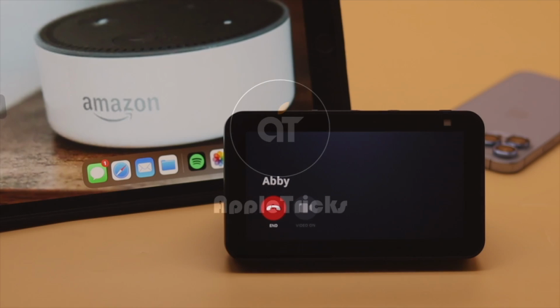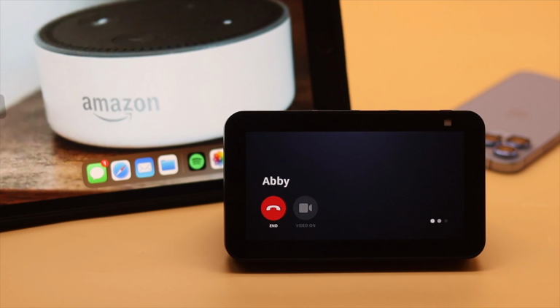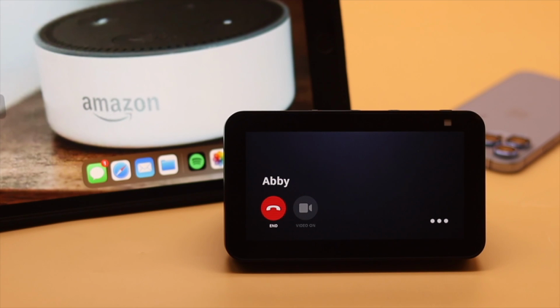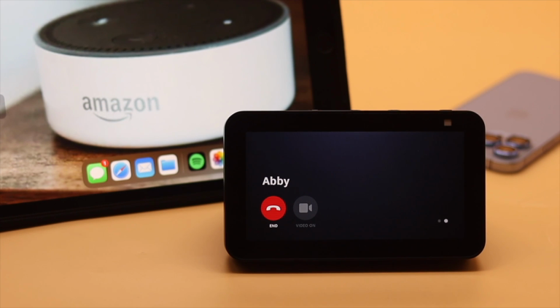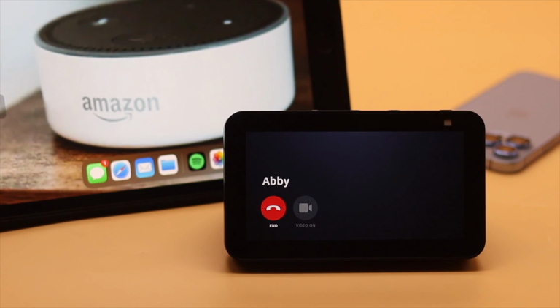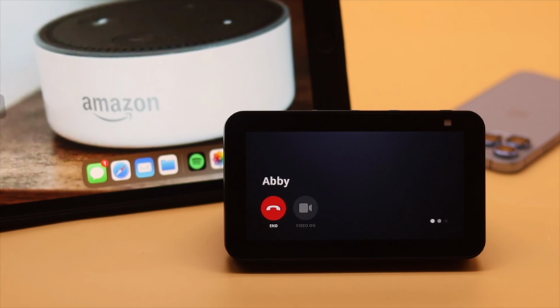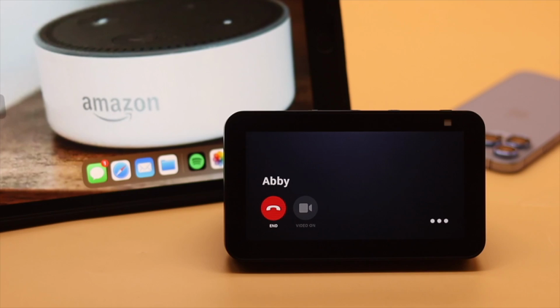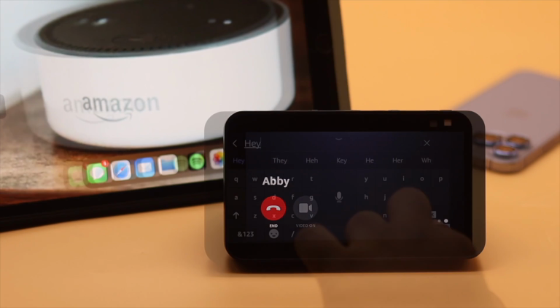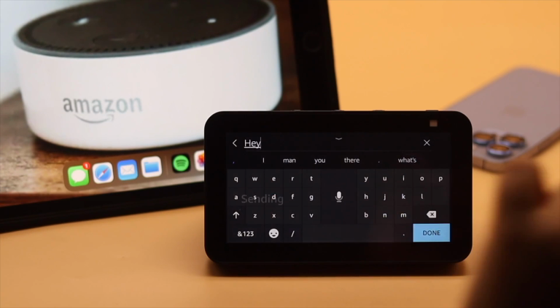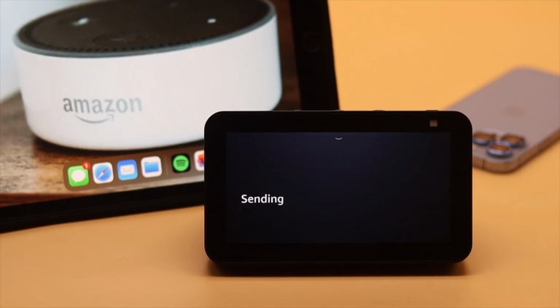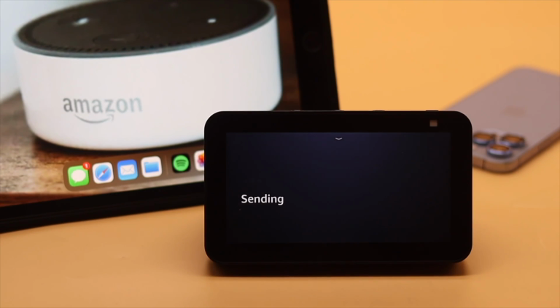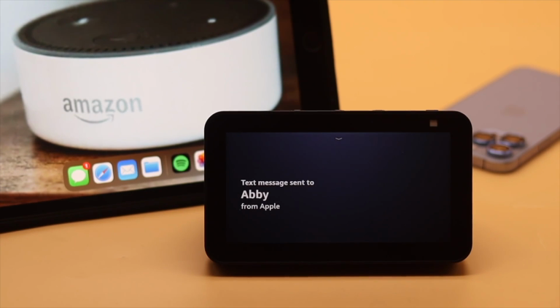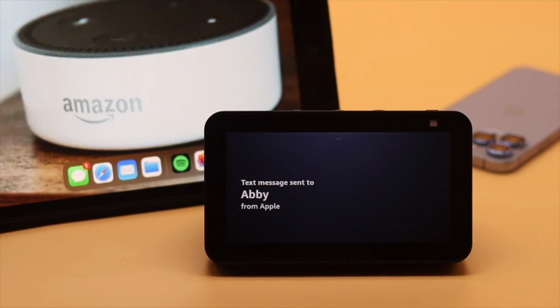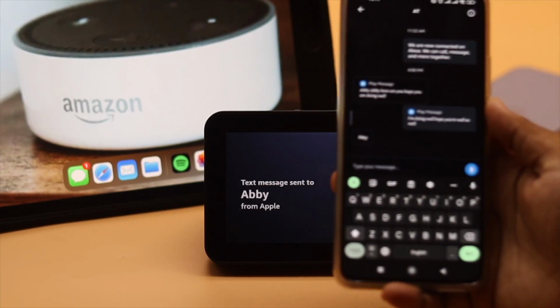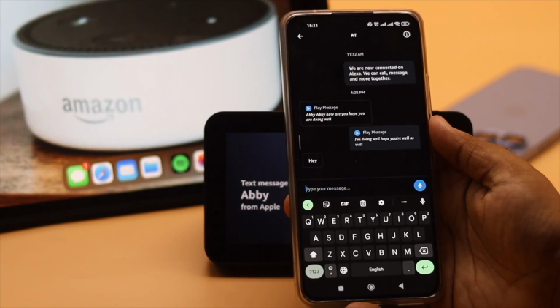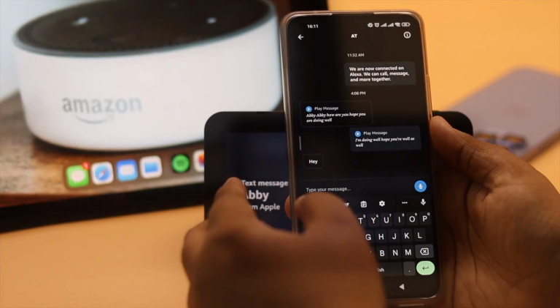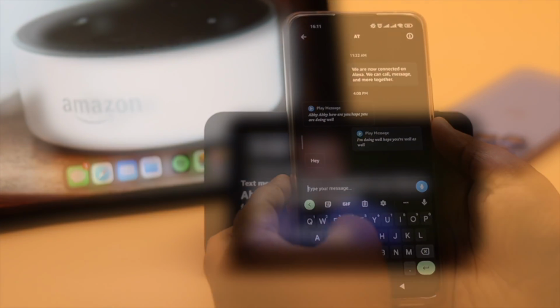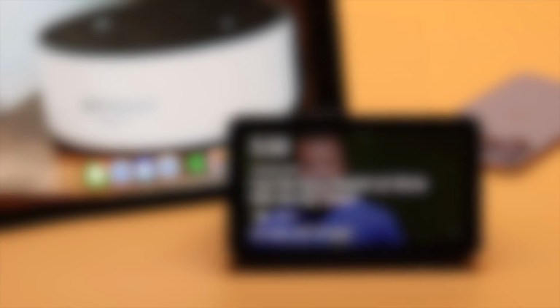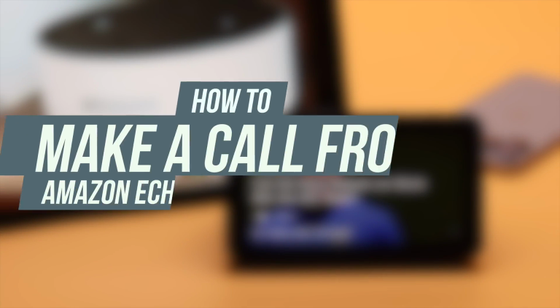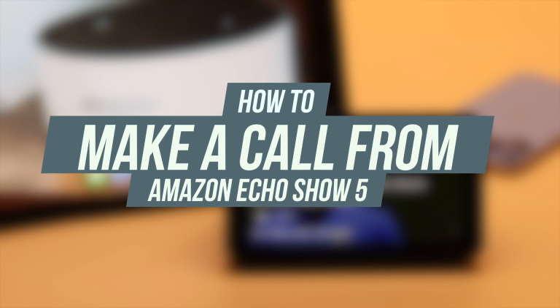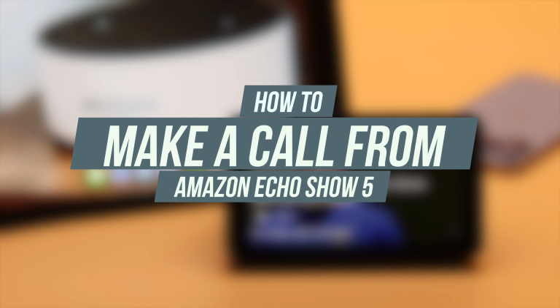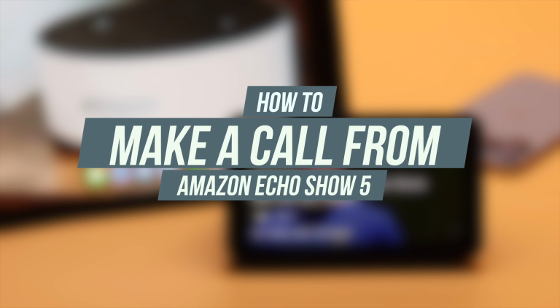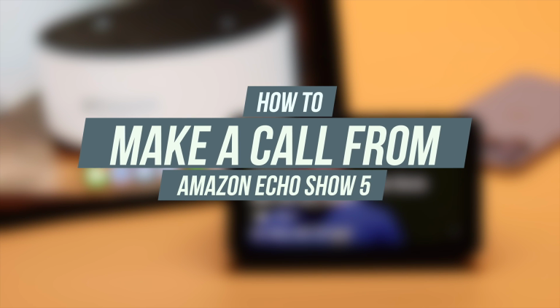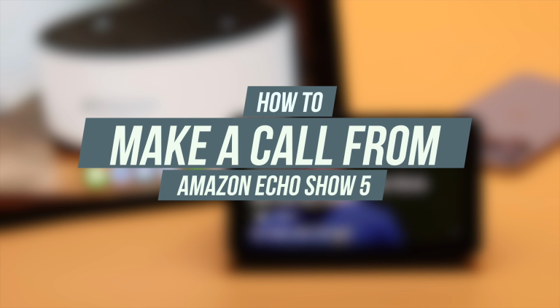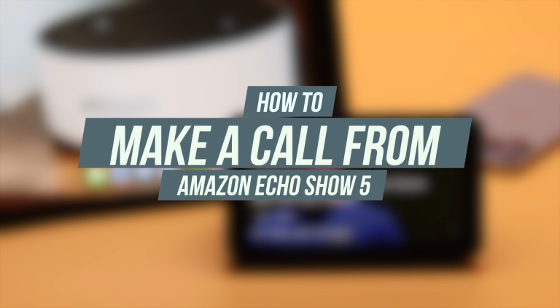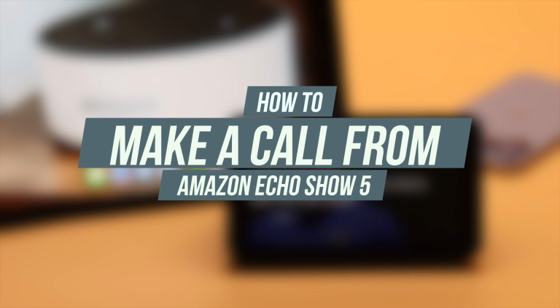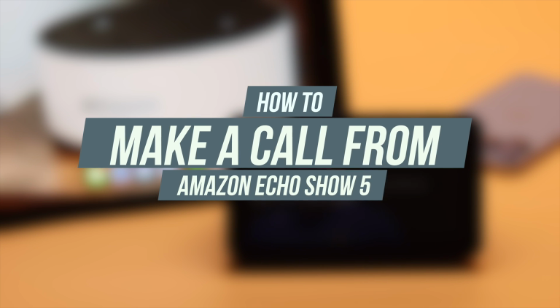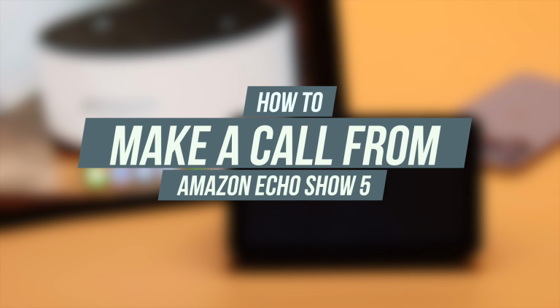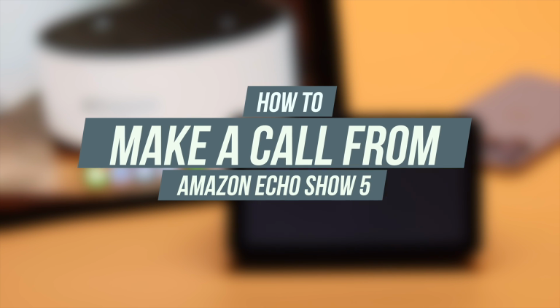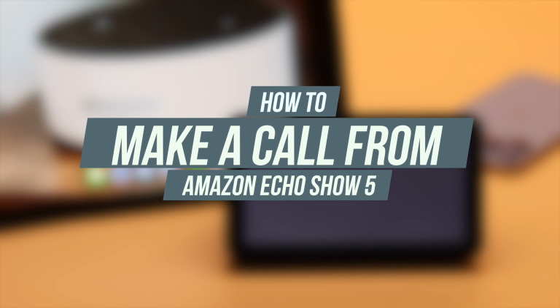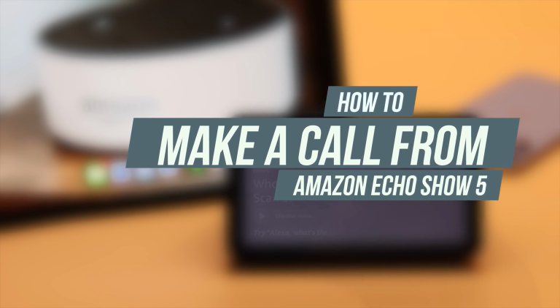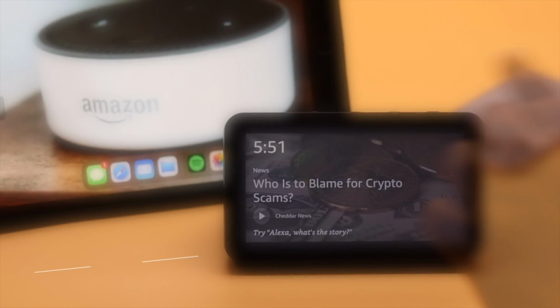You can easily make an audio or video call and also send messages from the Amazon Echo Show 5 directly. In this video, we will show you how you can directly make a call or send a message from the Amazon Echo Show 5.